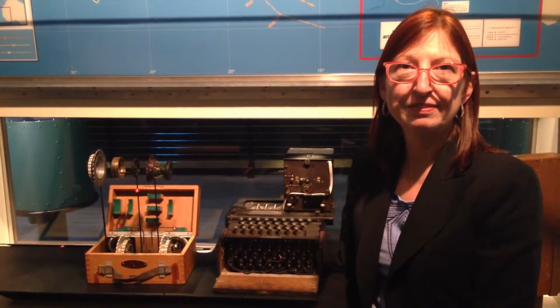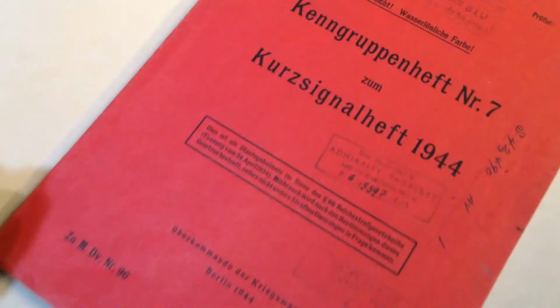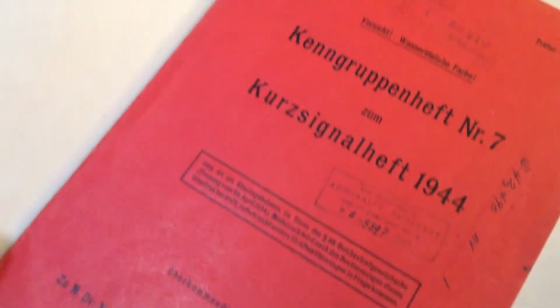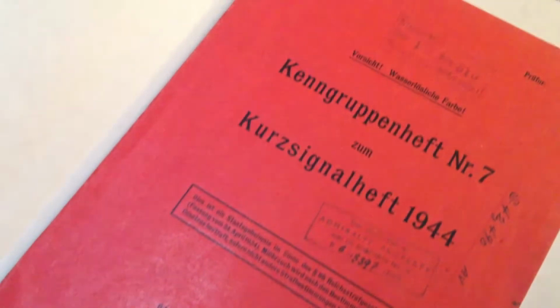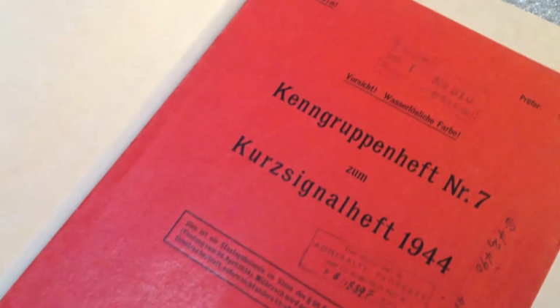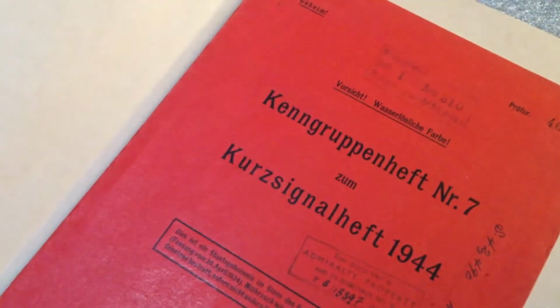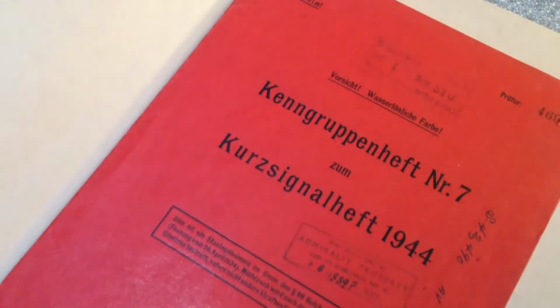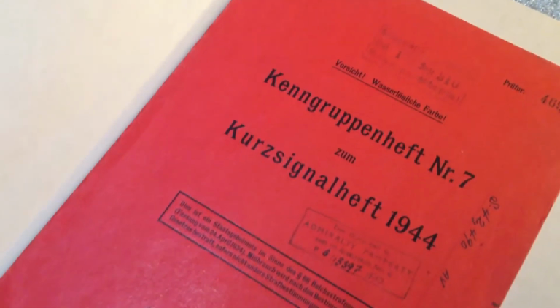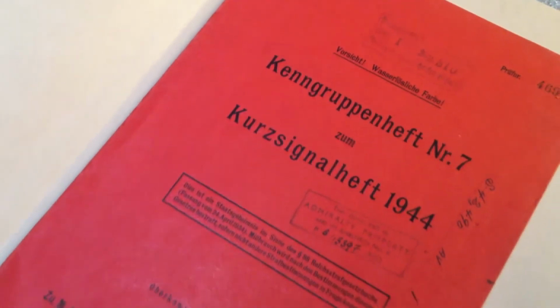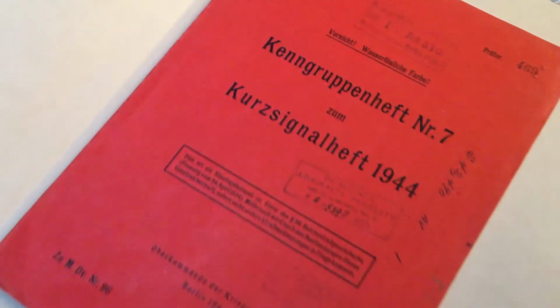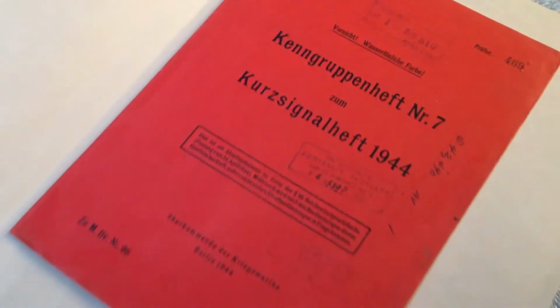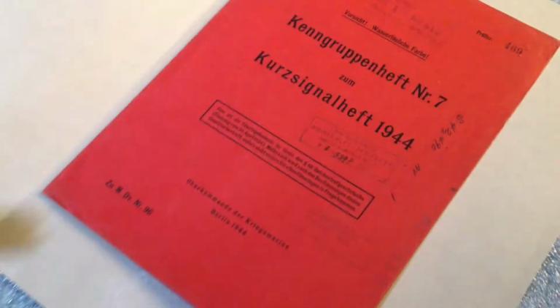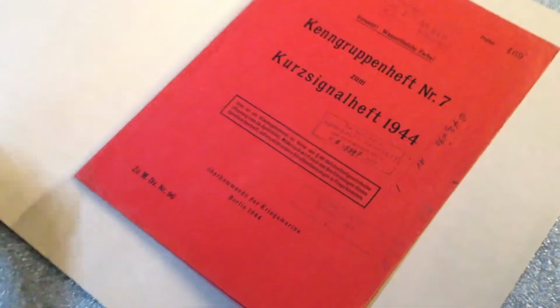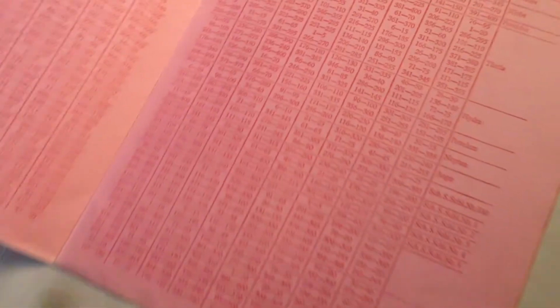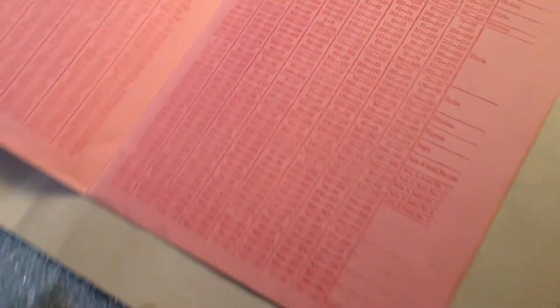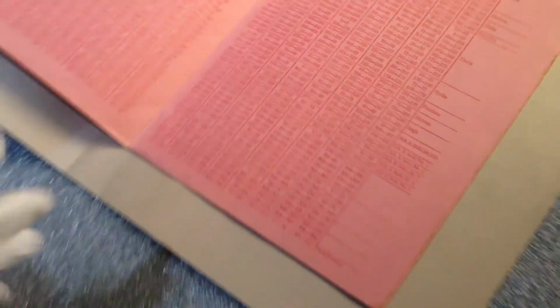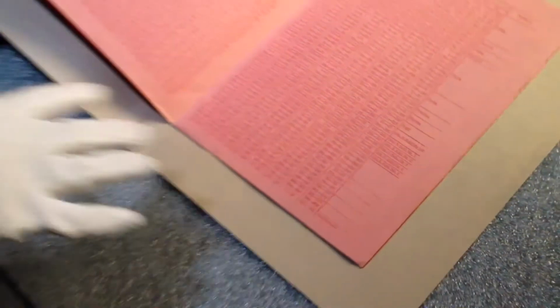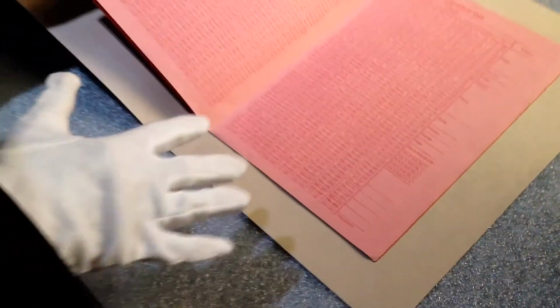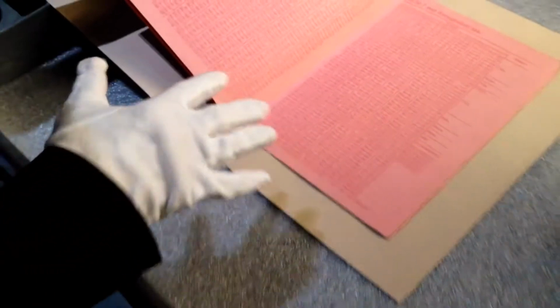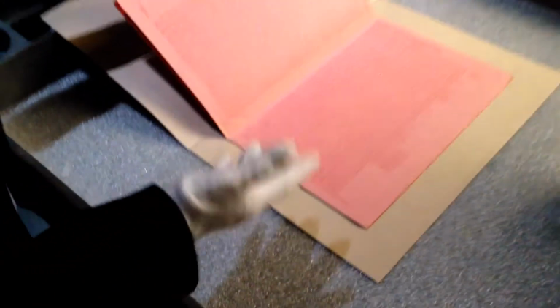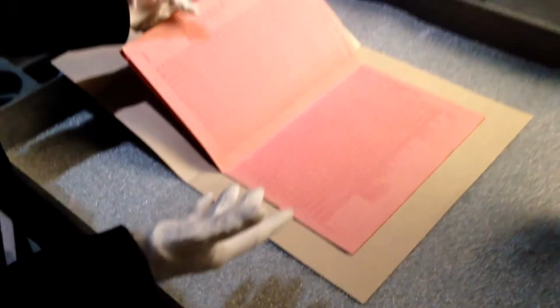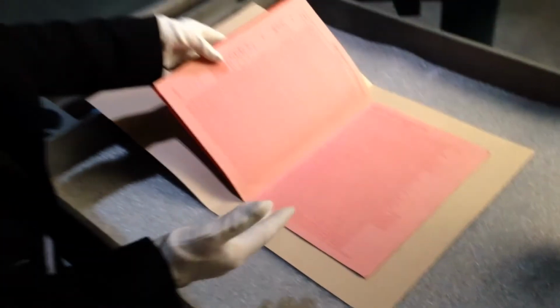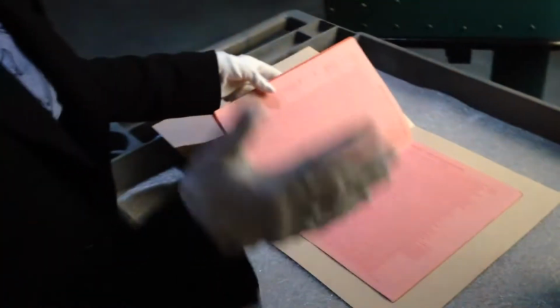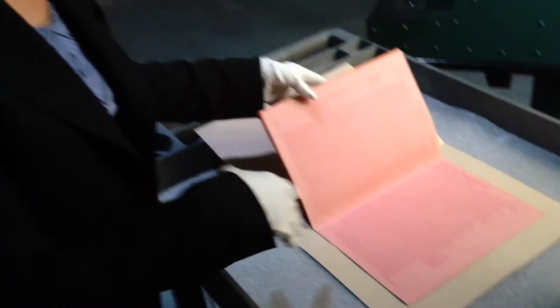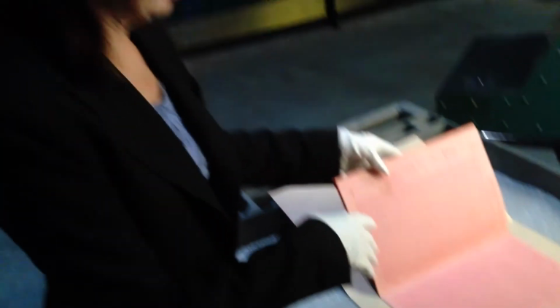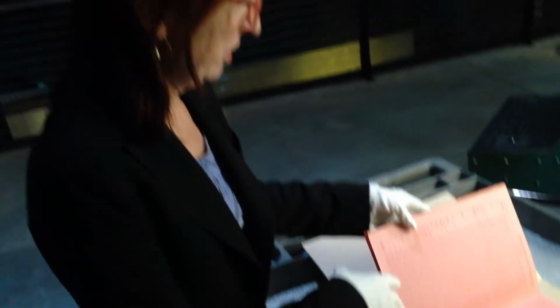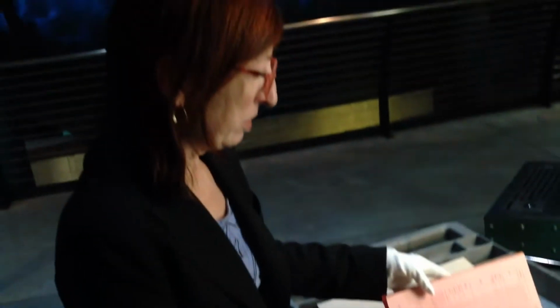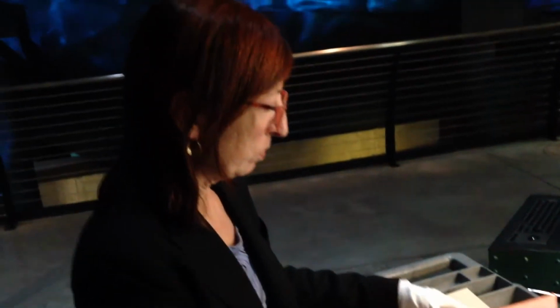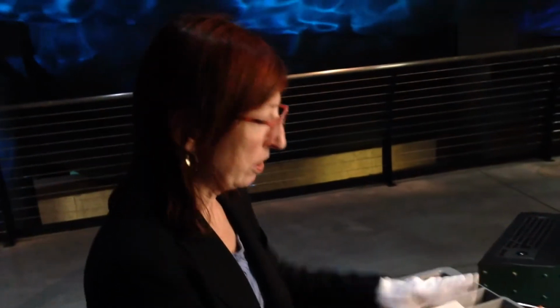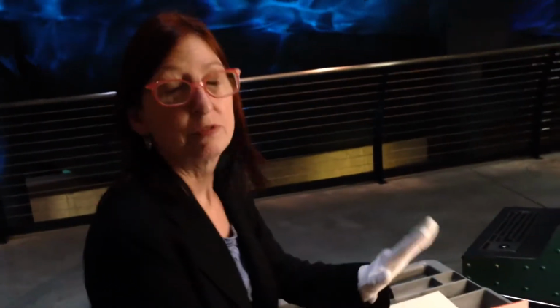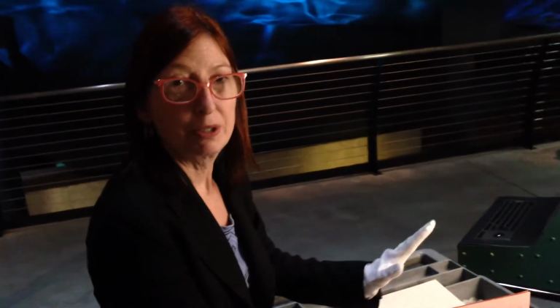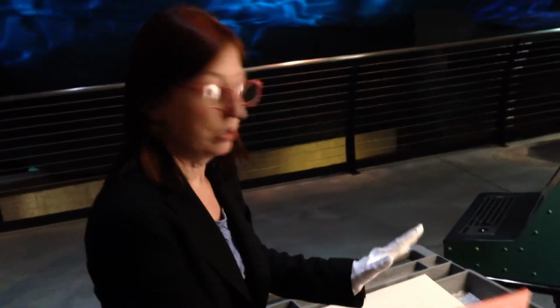Here we have one of the German code books that were used with the Enigma machines. This one is printed in water-soluble ink, so if the submarine went down, the code would all disappear.